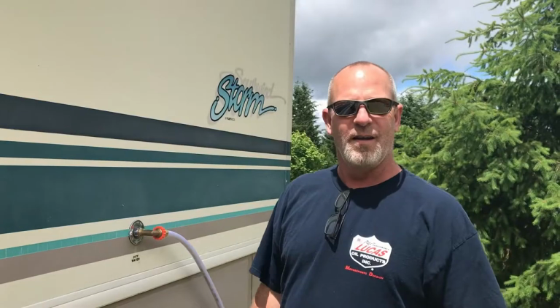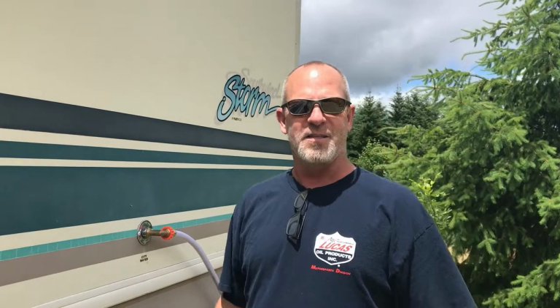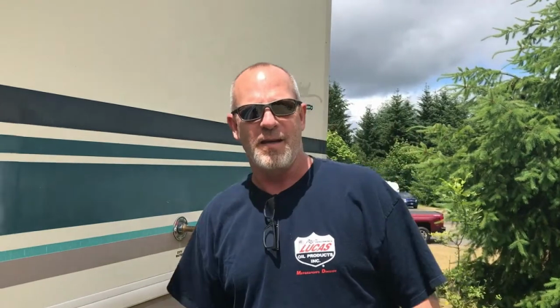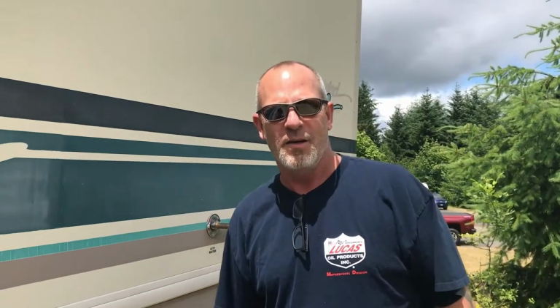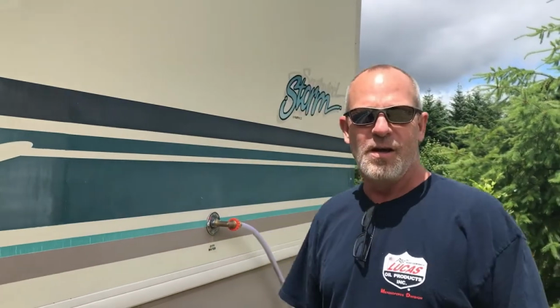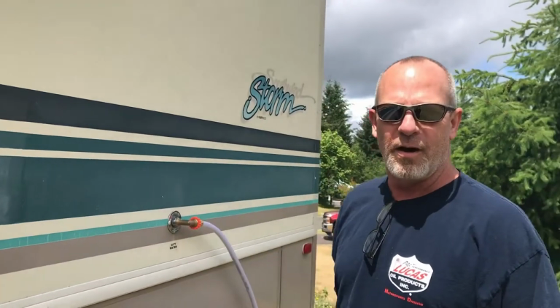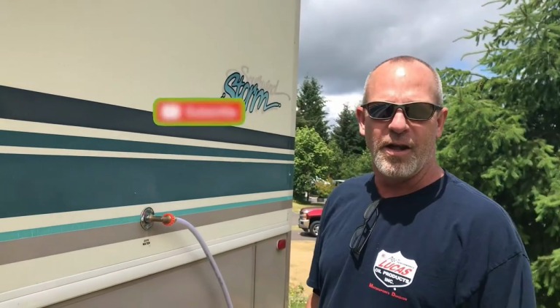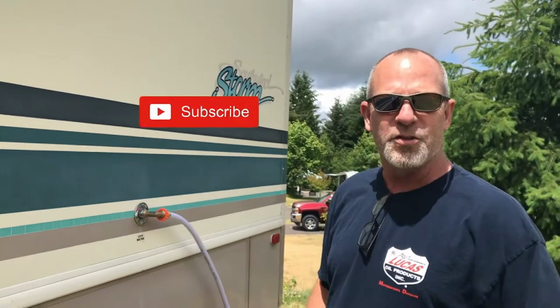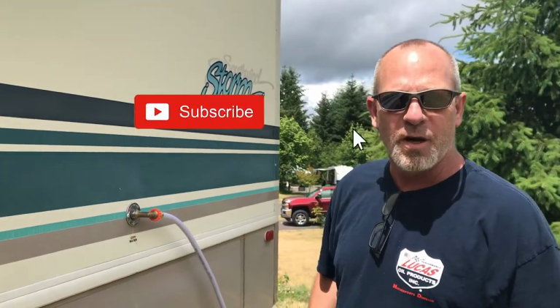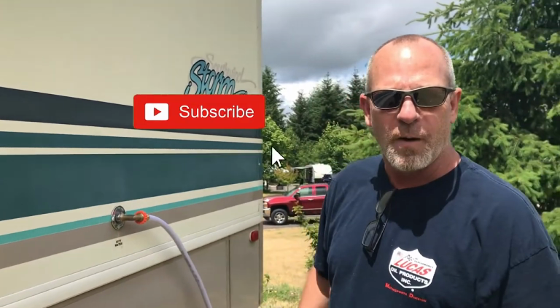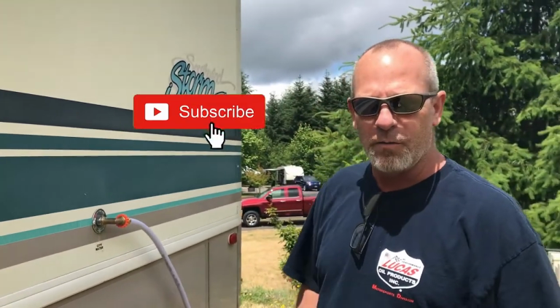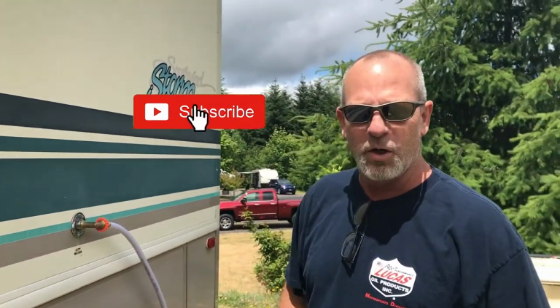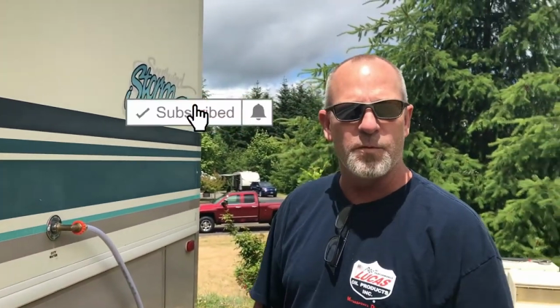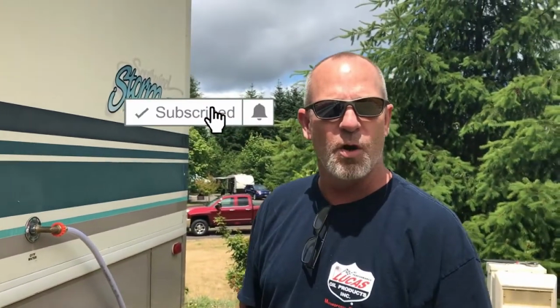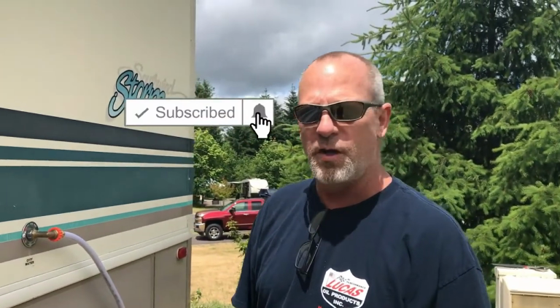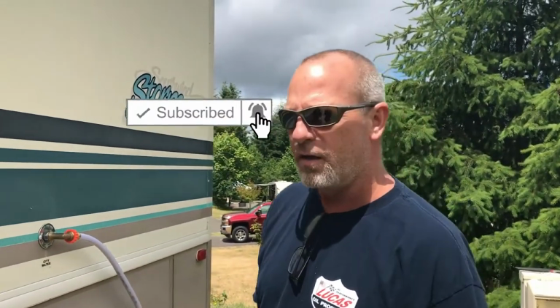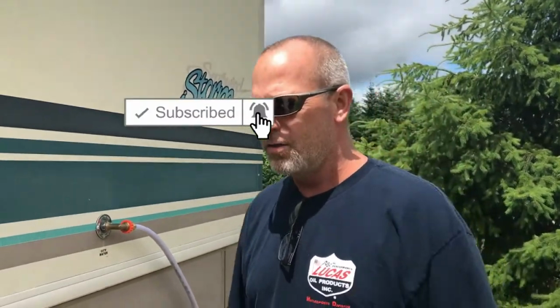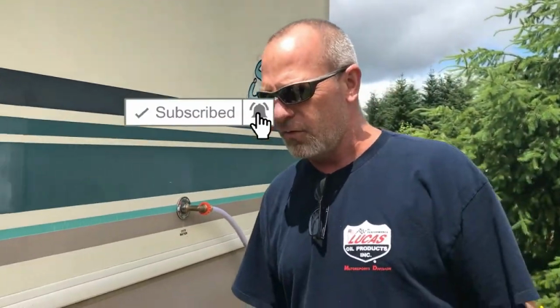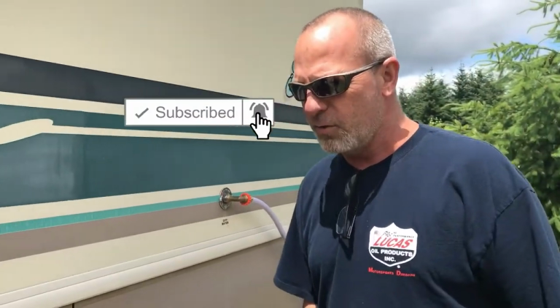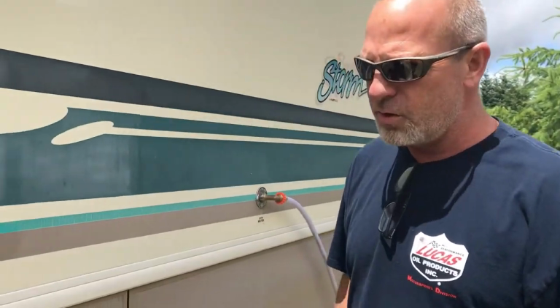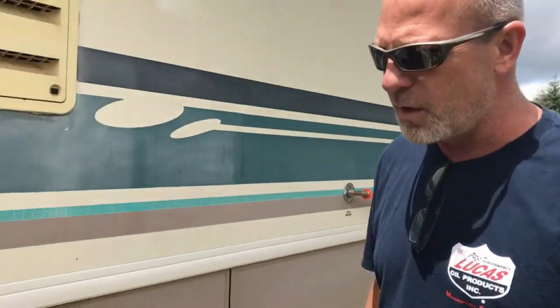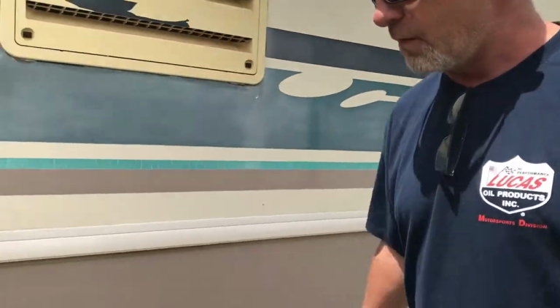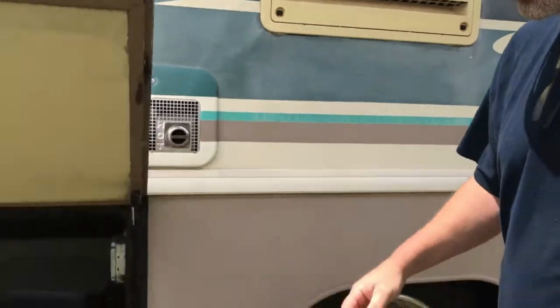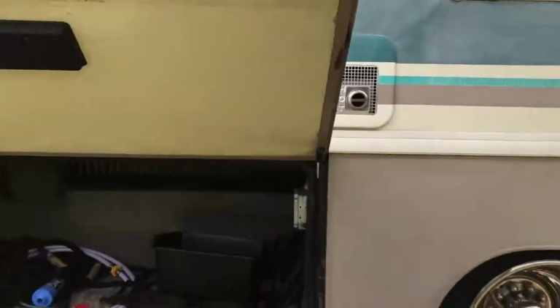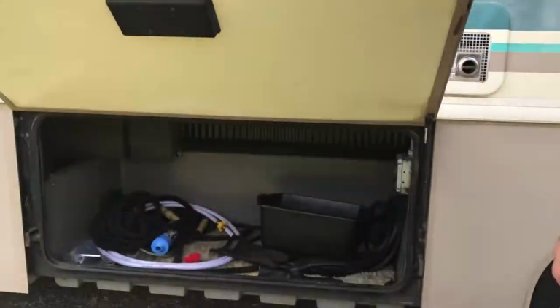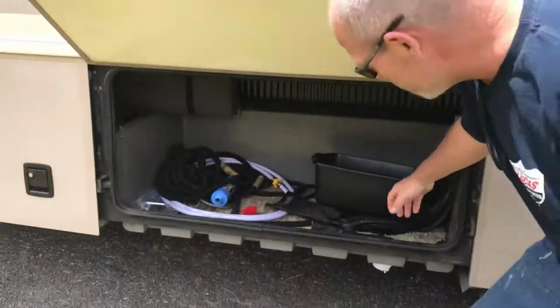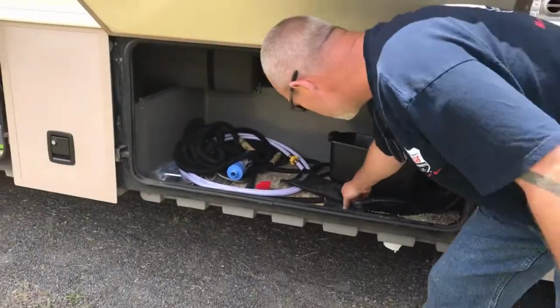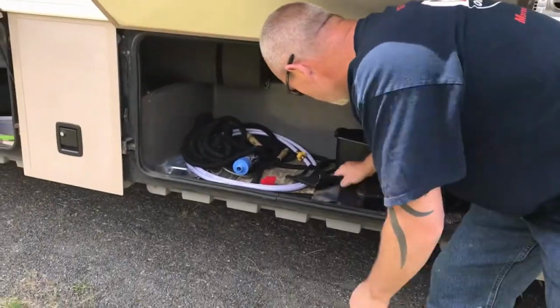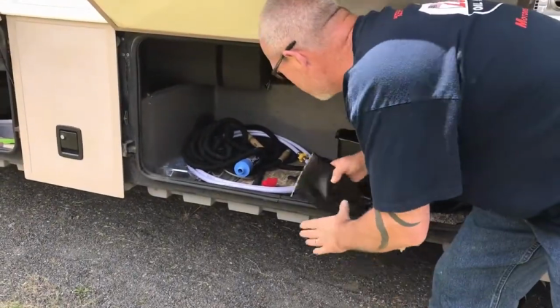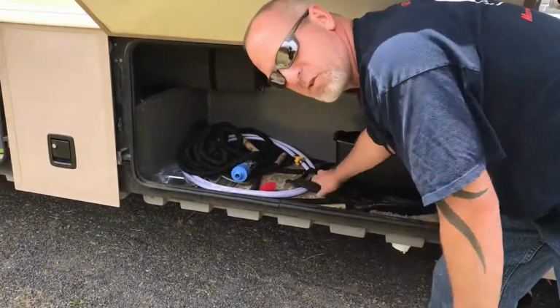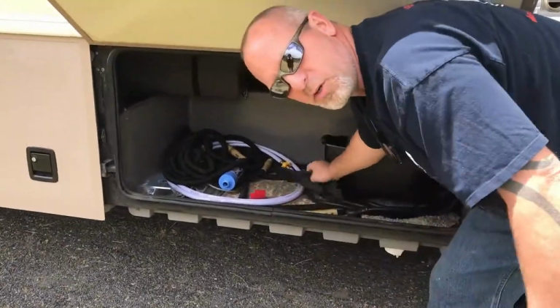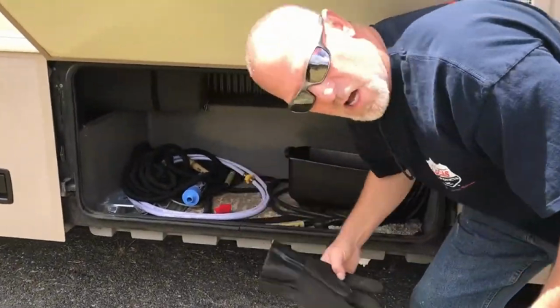Hey guys, I'm Andy. We're out here at LL Stubbs RV Park and we're going to hook up a sewer hose today. The first thing we want to do is probably grab a pair of gloves, because everybody knows playing with the sewer is fun.